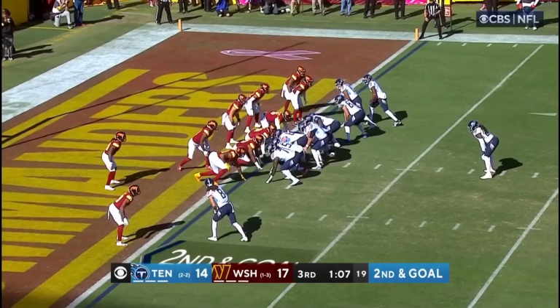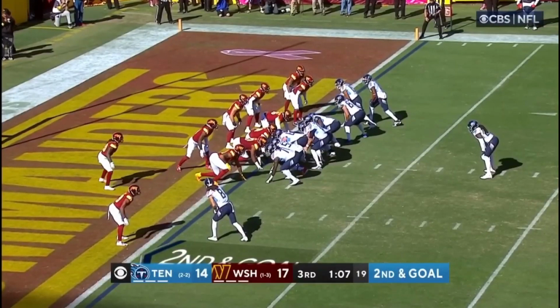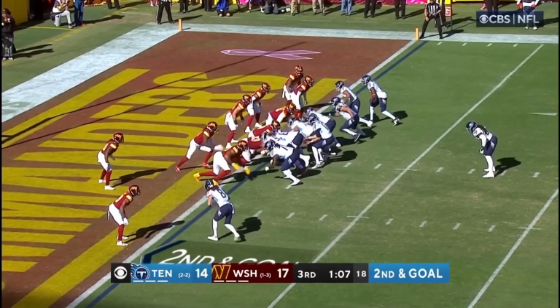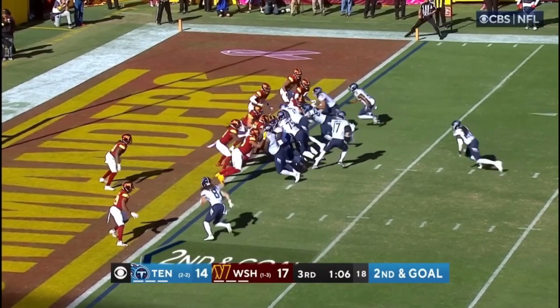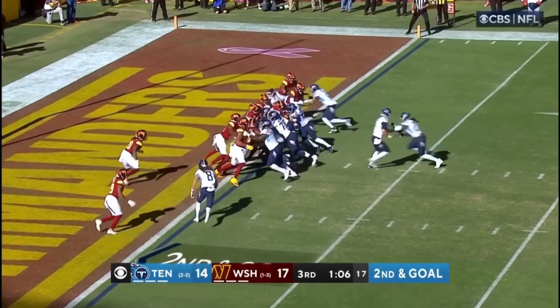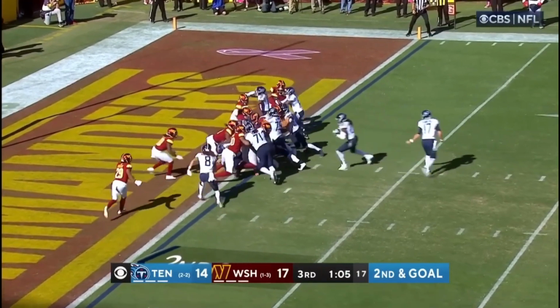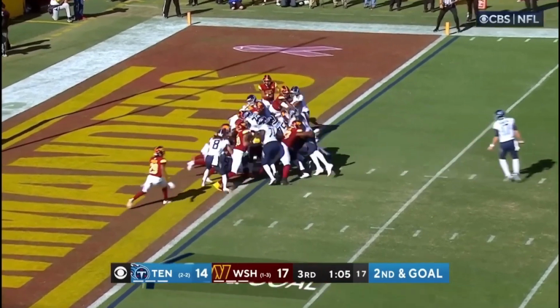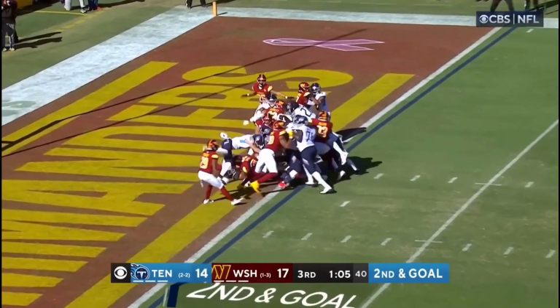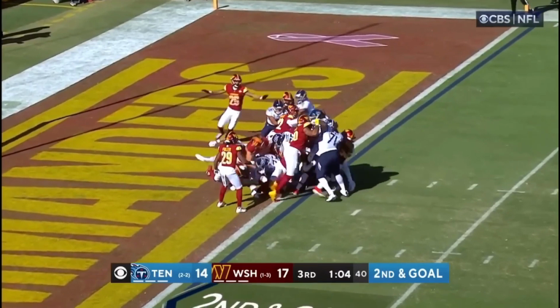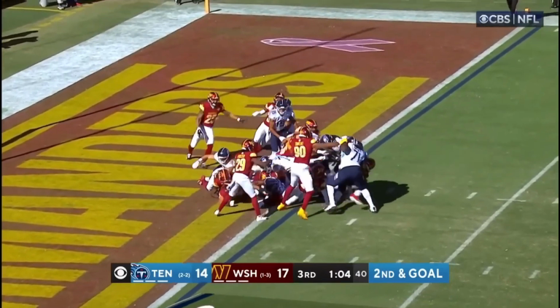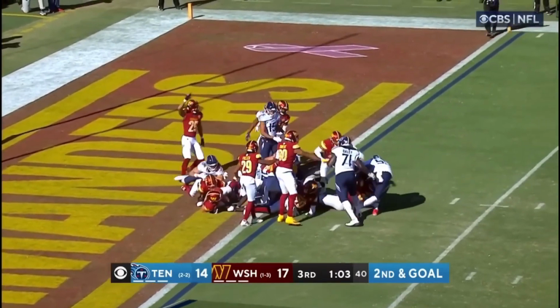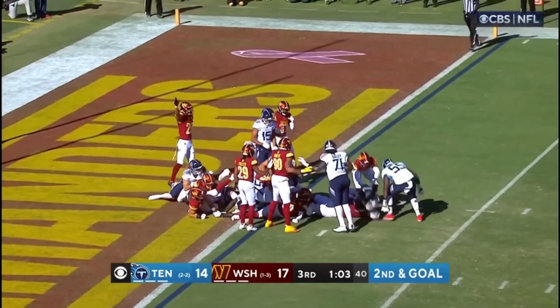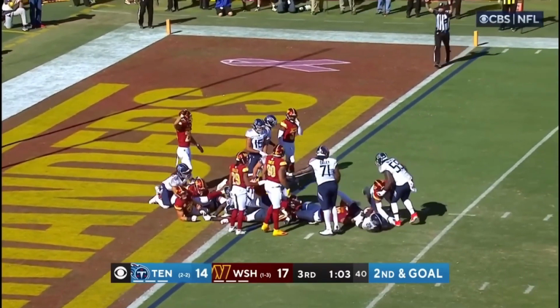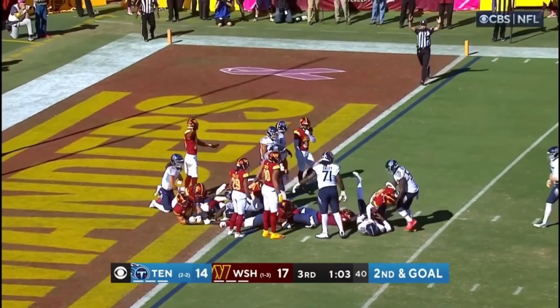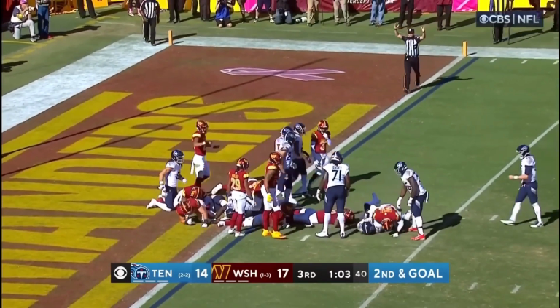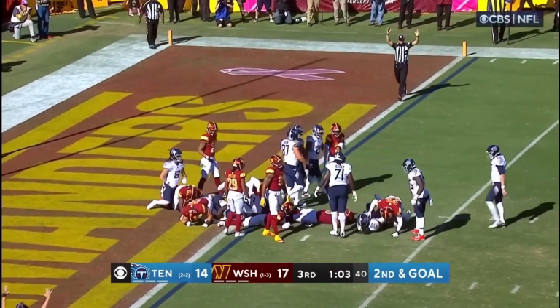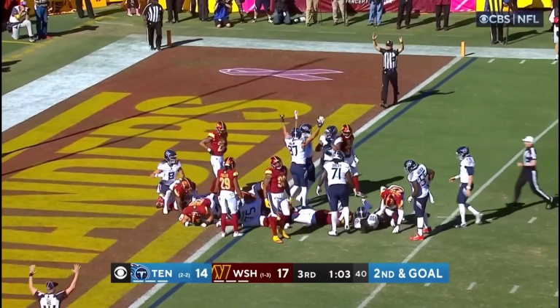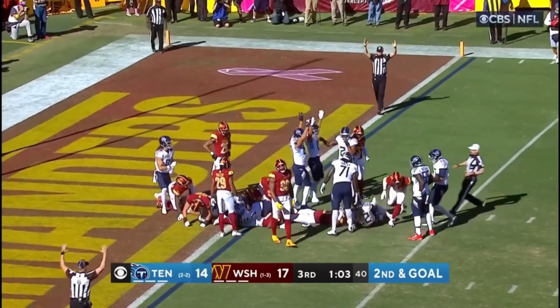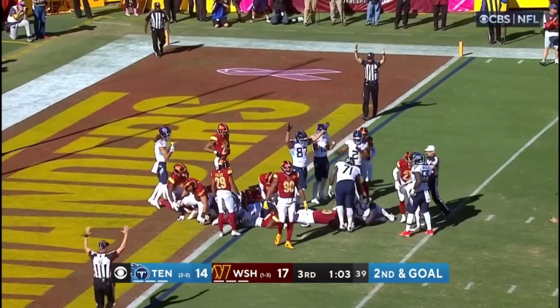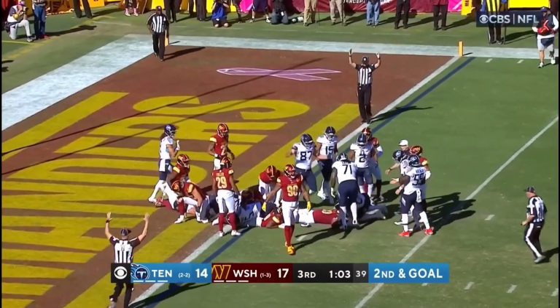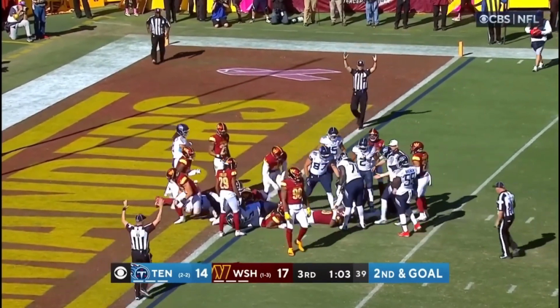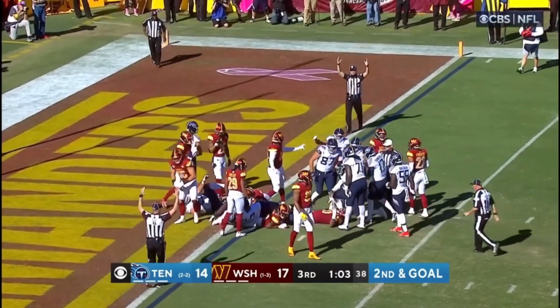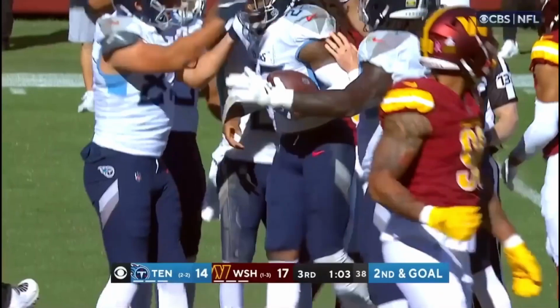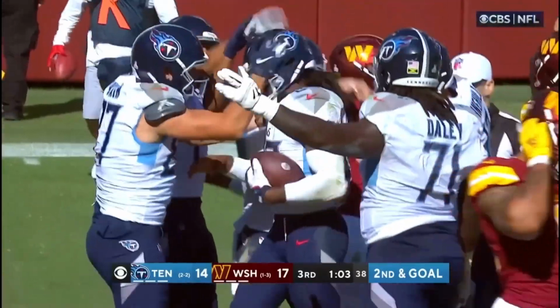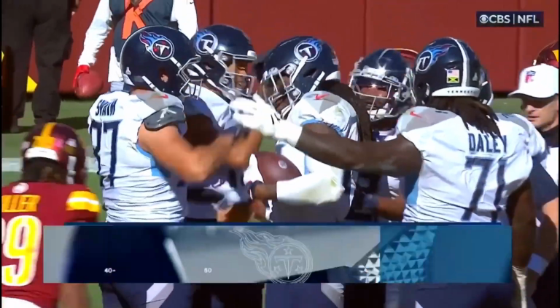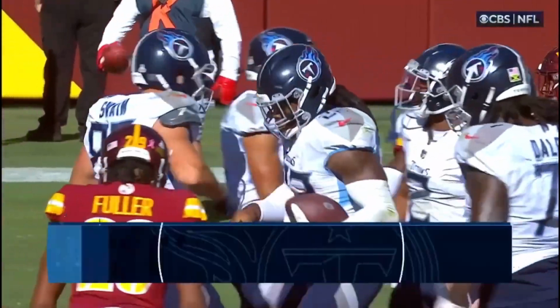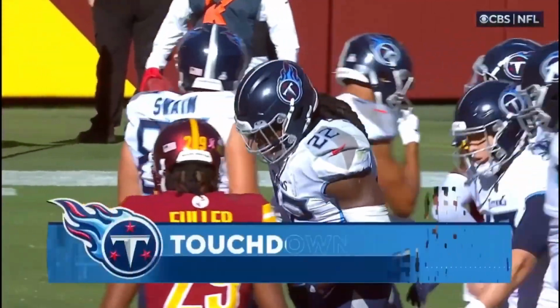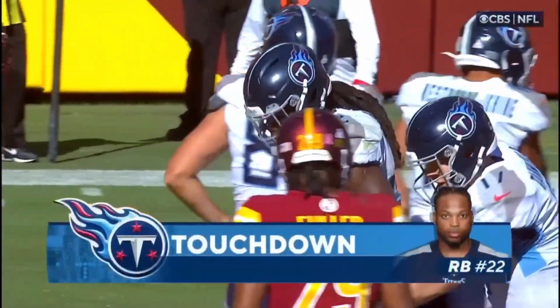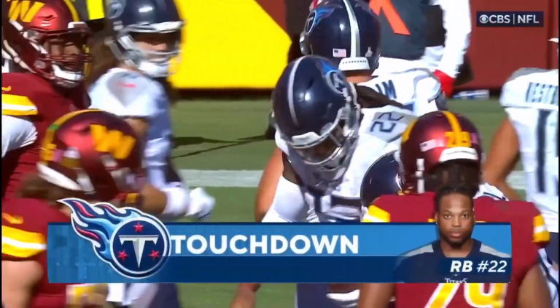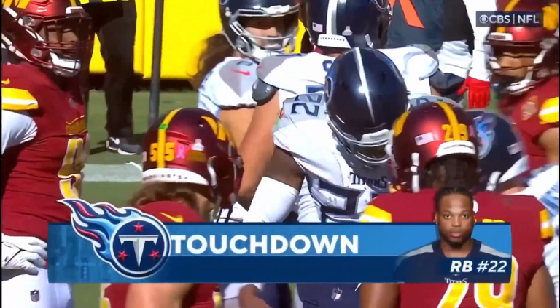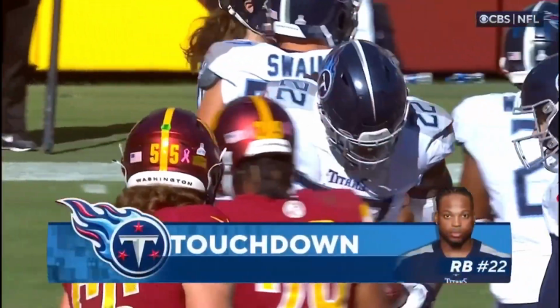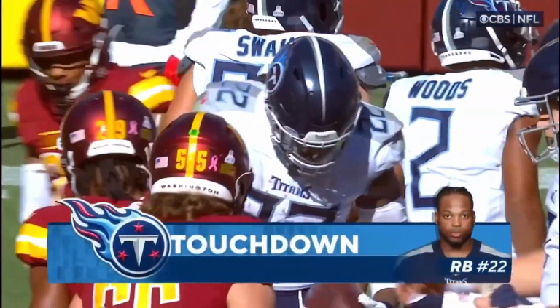Touchdown! Henry leaps and he's in! Touchdown, Tennessee! Second rushing touchdown today for Derrick Henry!